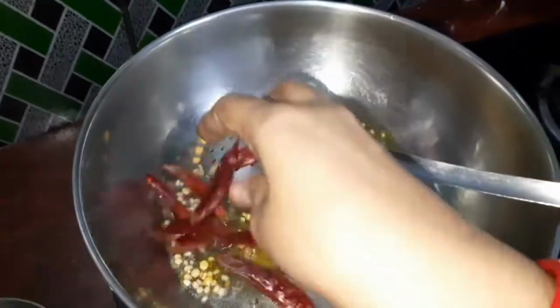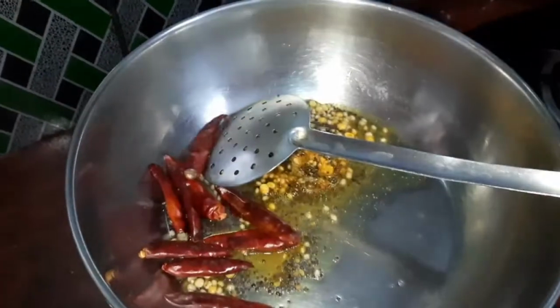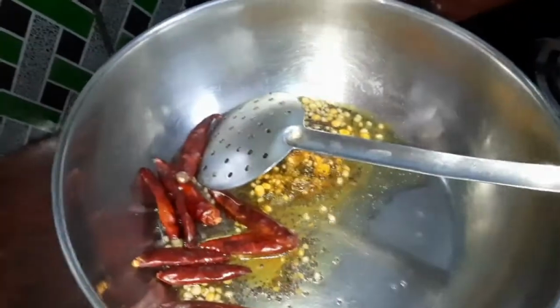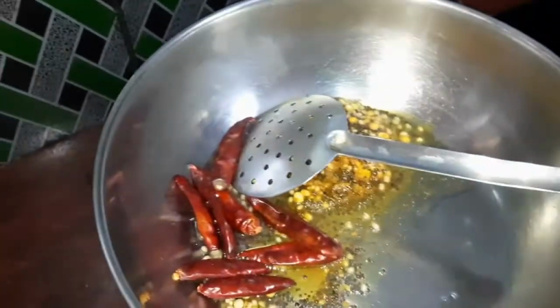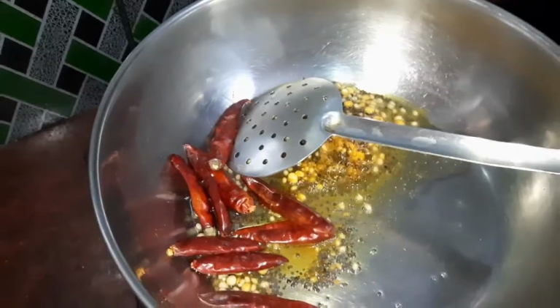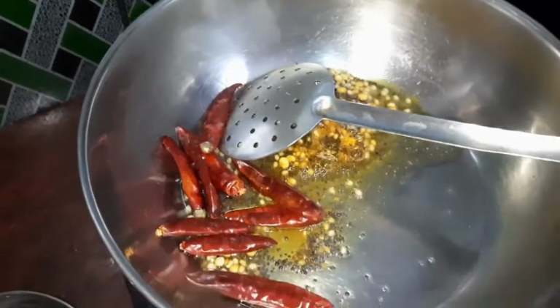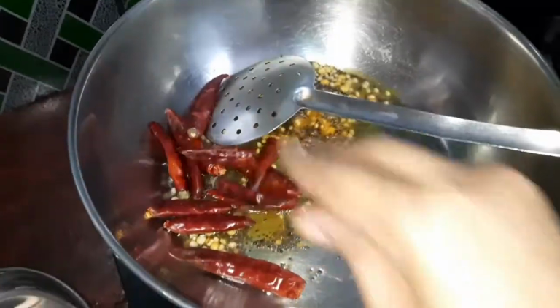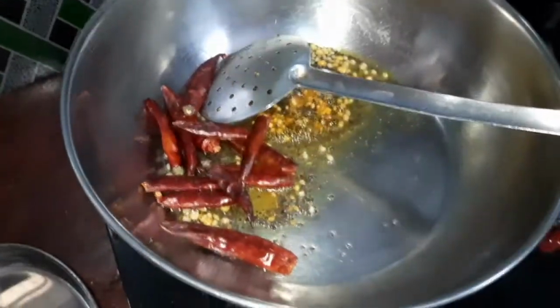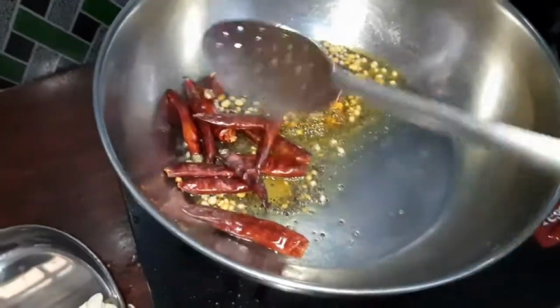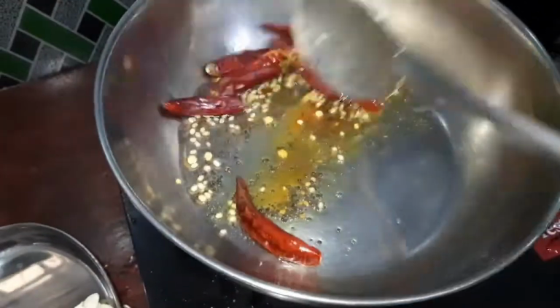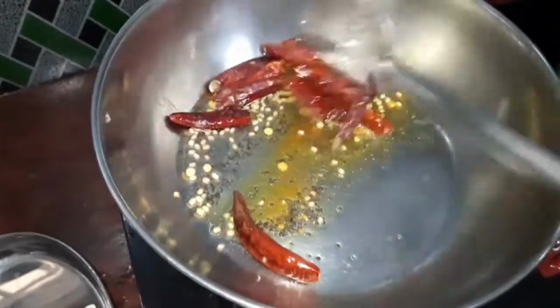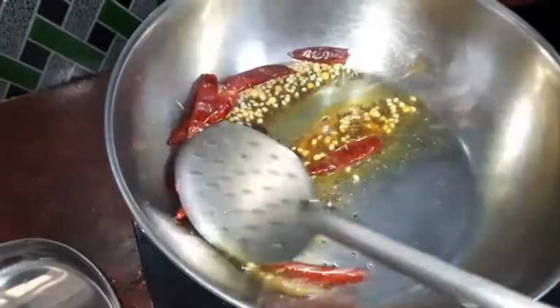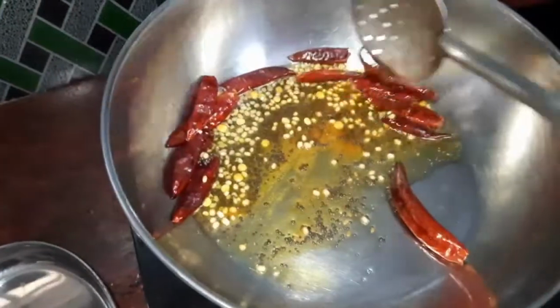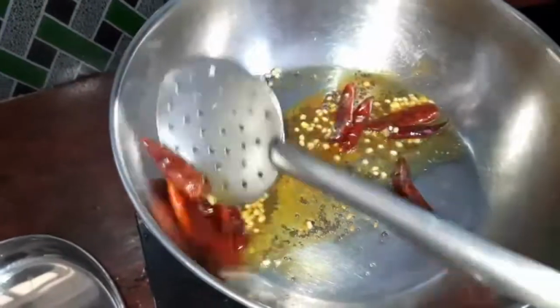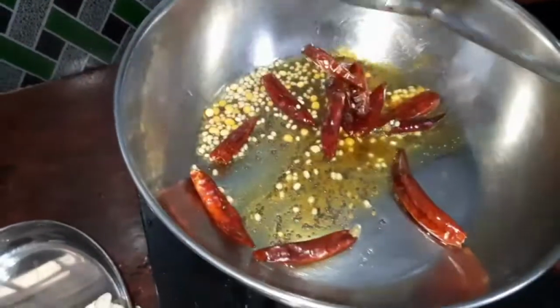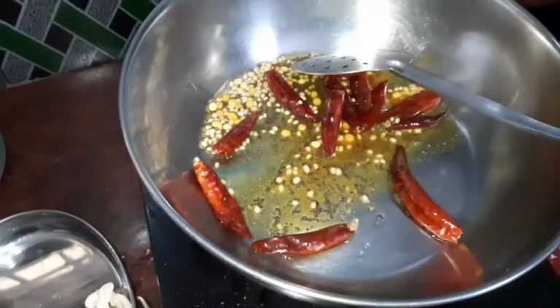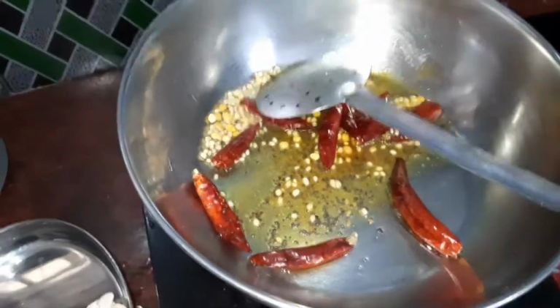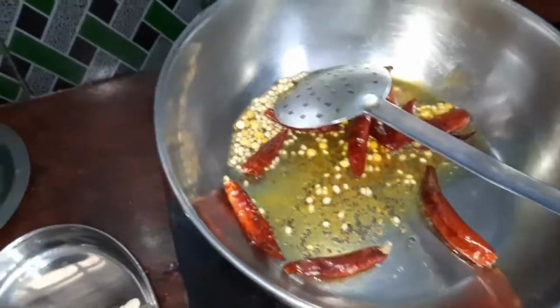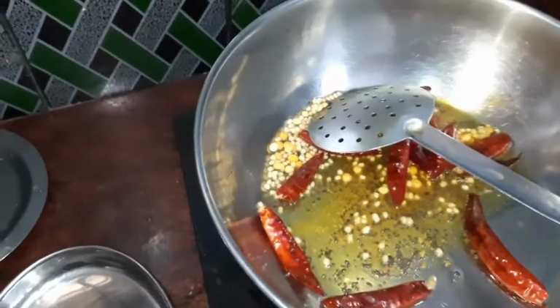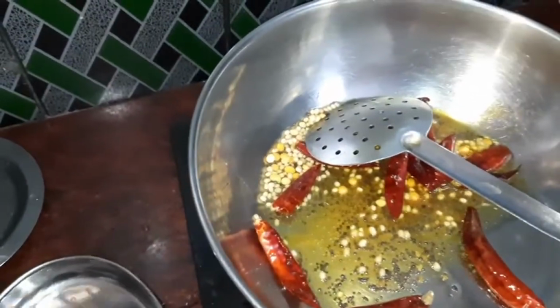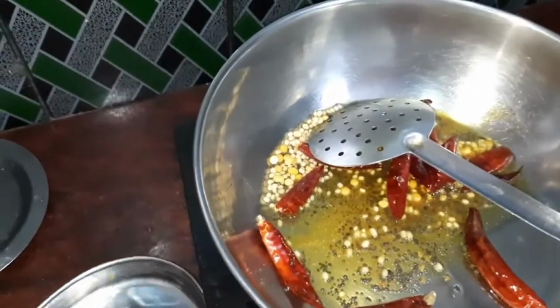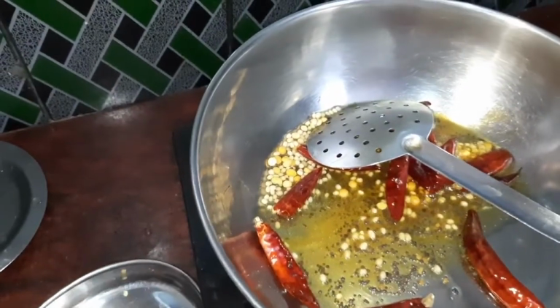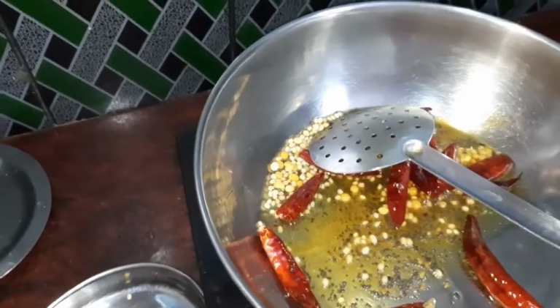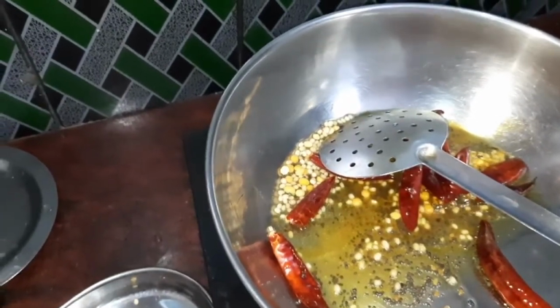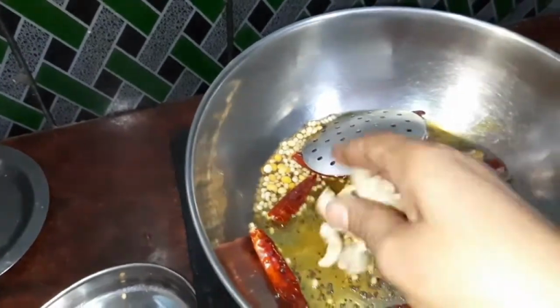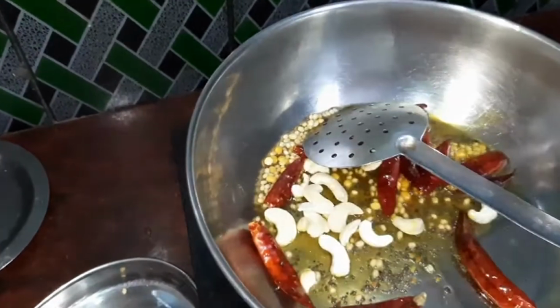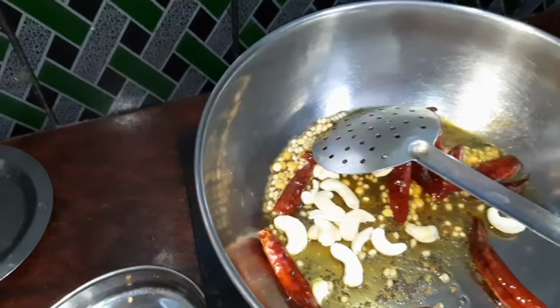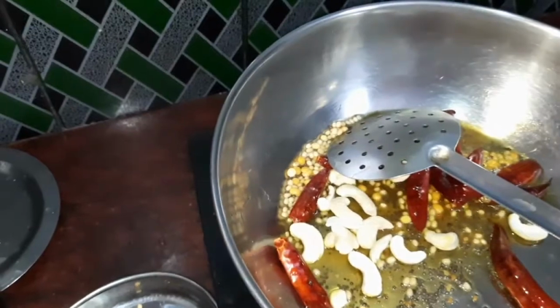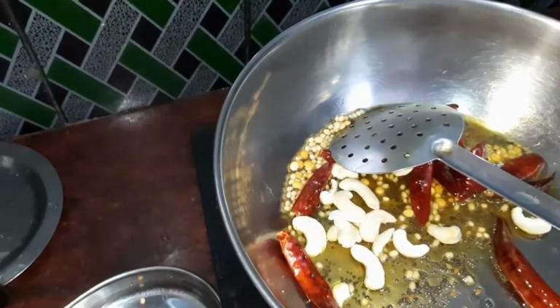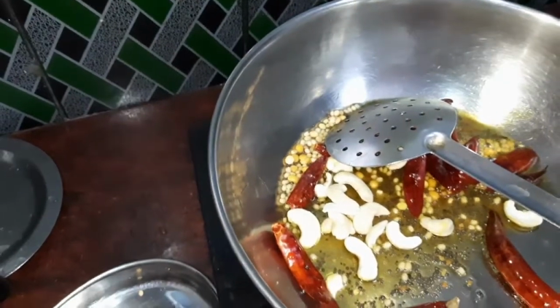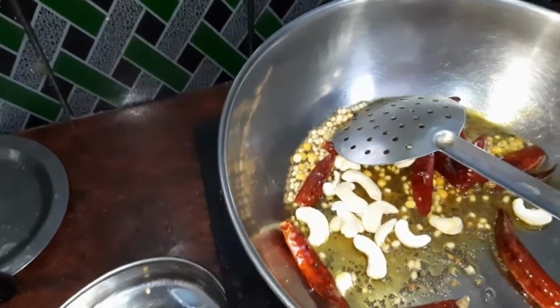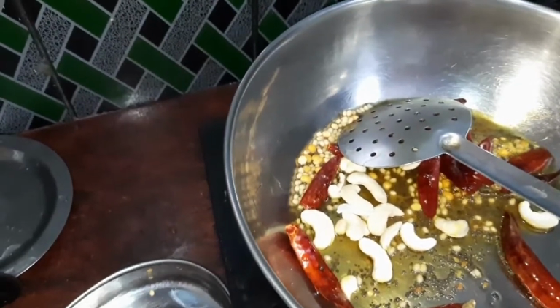Add the bread to the bread, add some salt, add some salt, add a little oil.